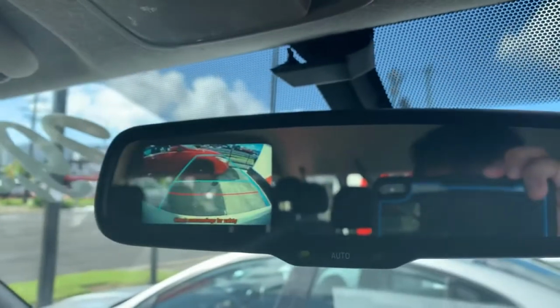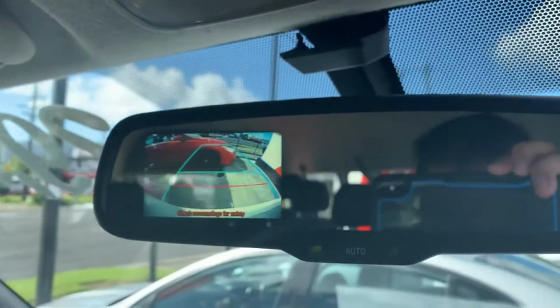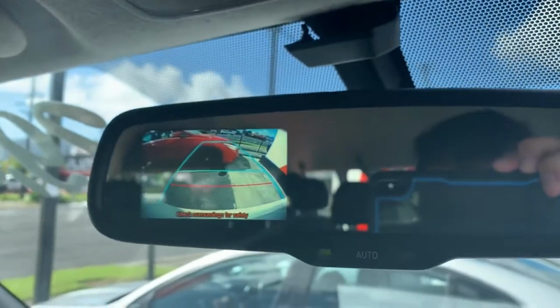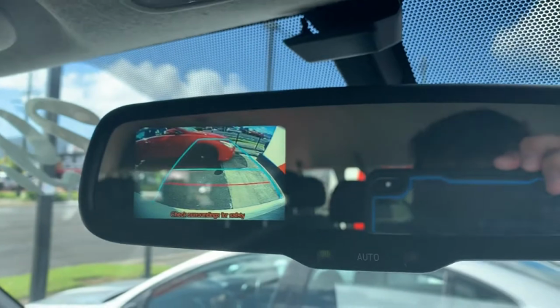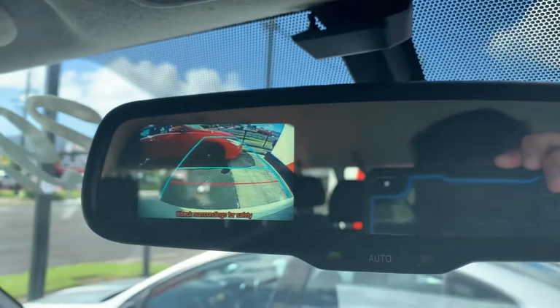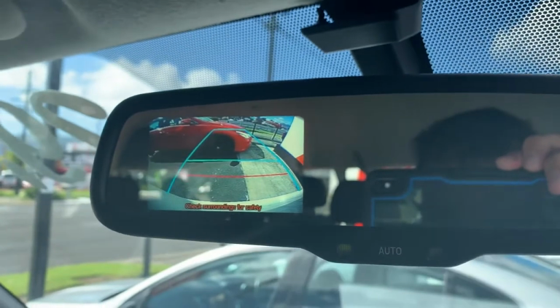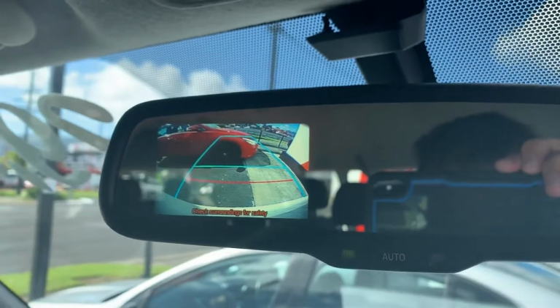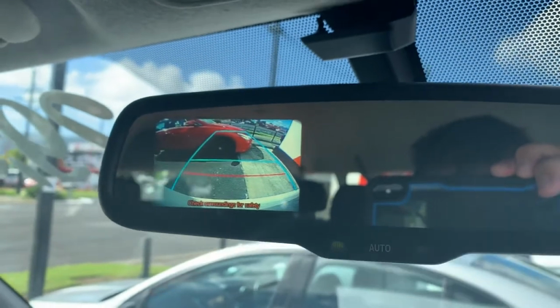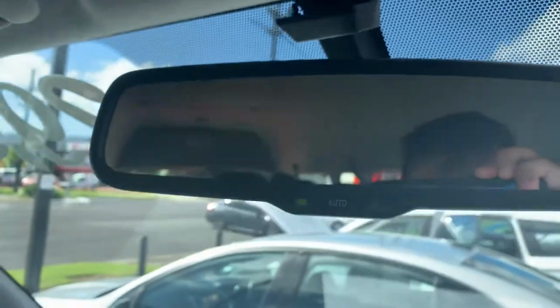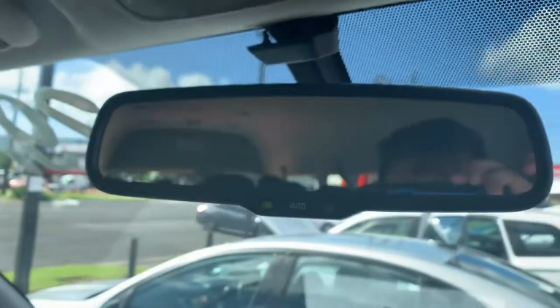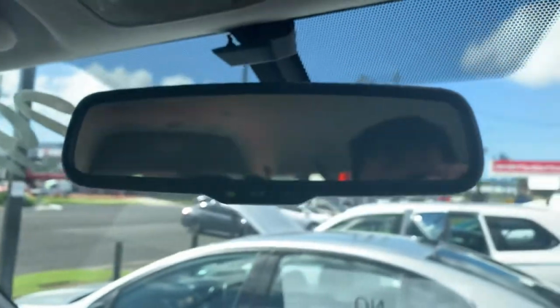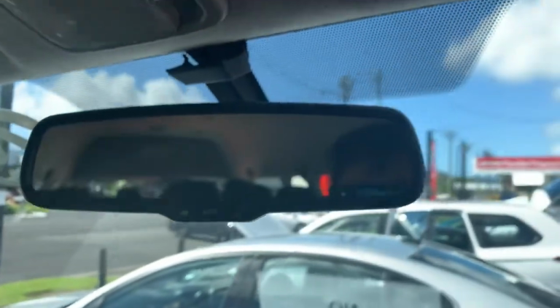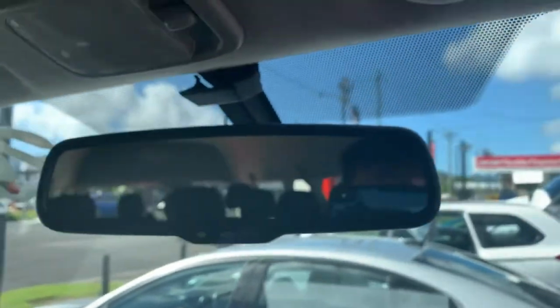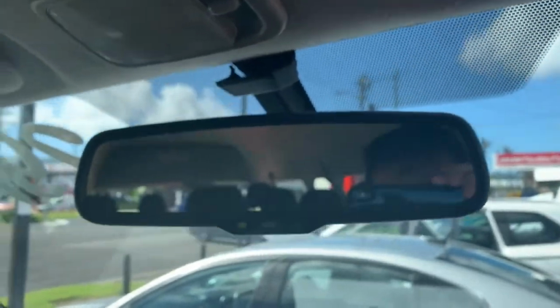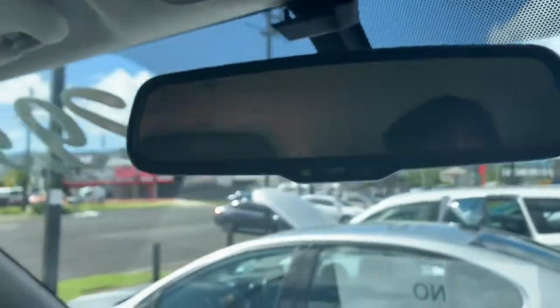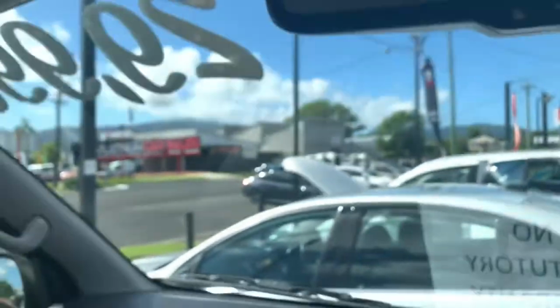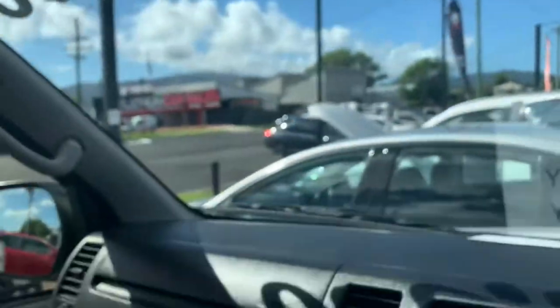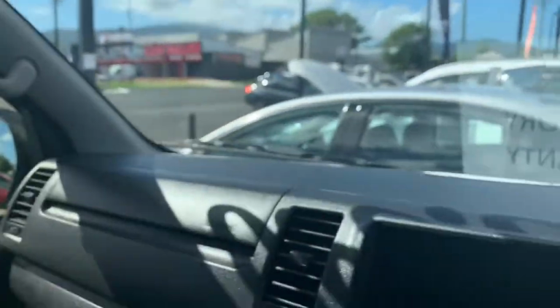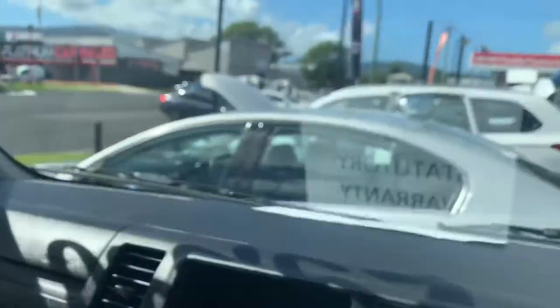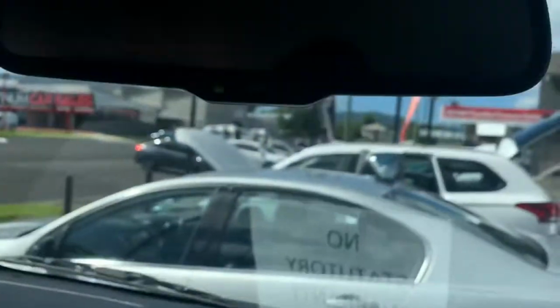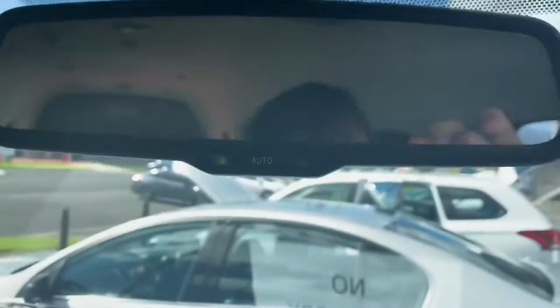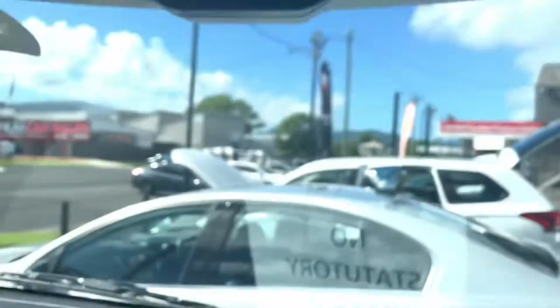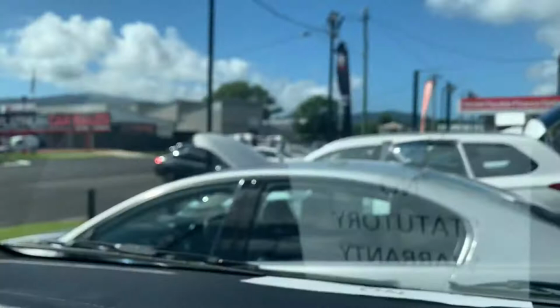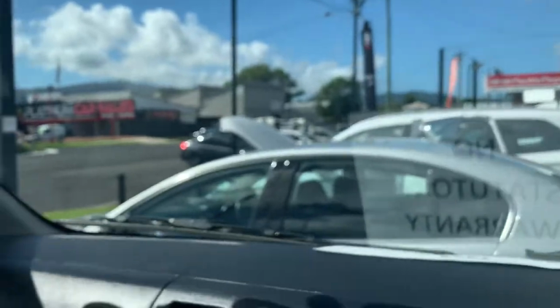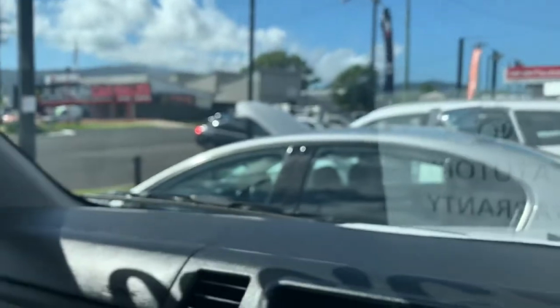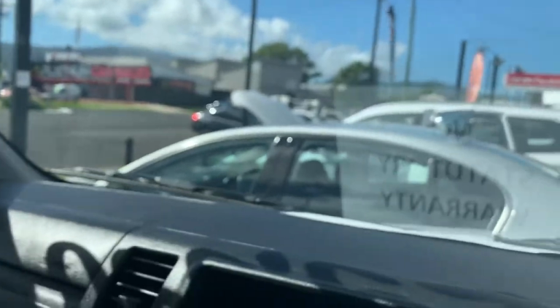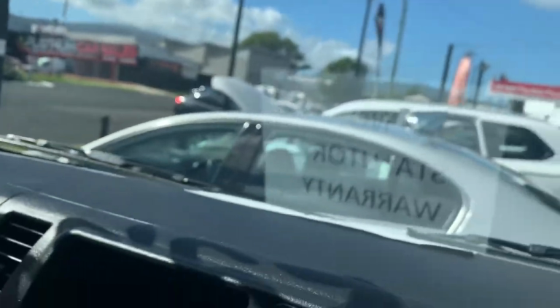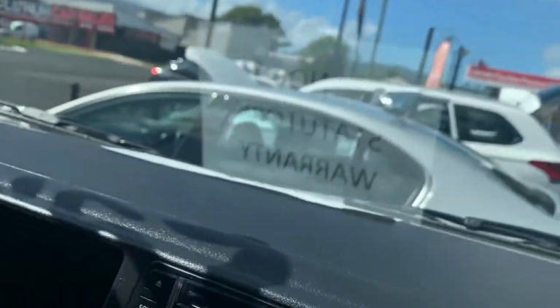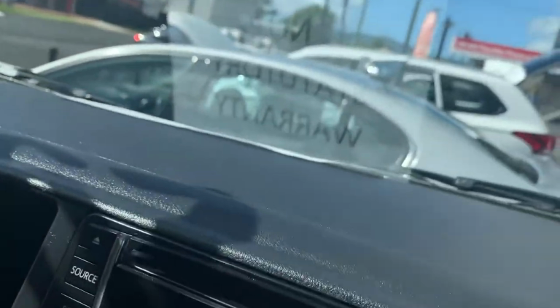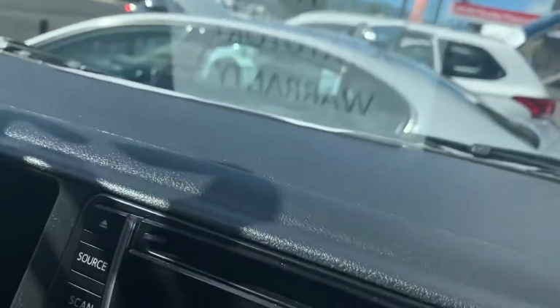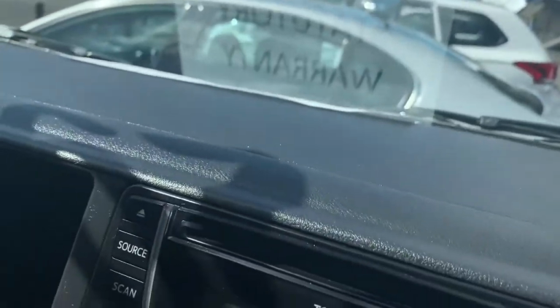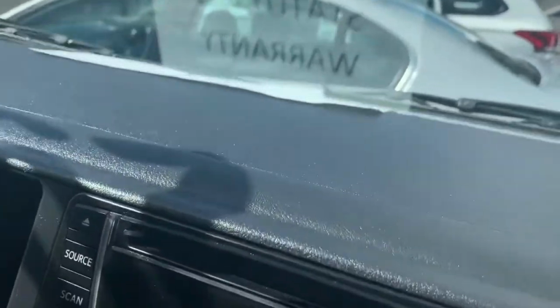Reverse camera up there. Also an auto dimming mirror — autochromatic is the fancy word, but auto dimming is easy enough to say.